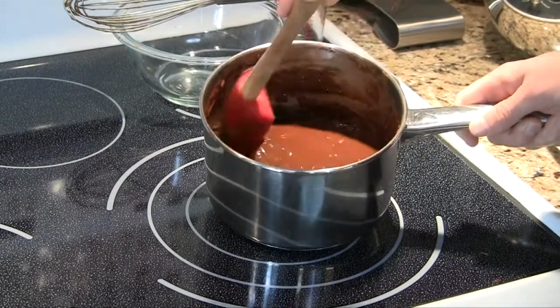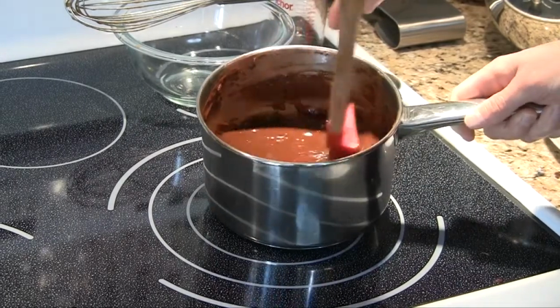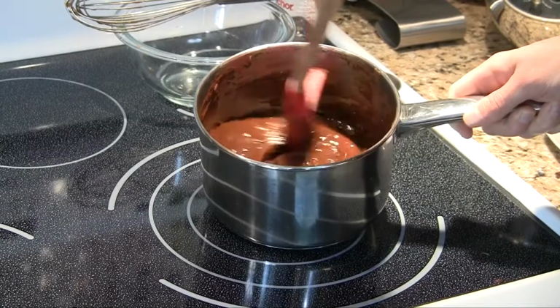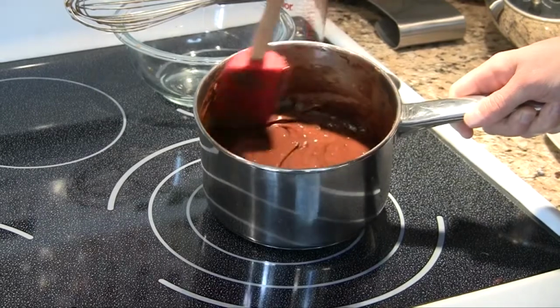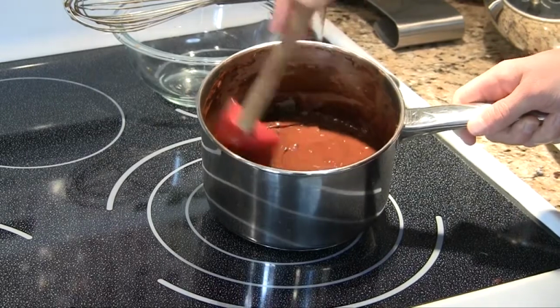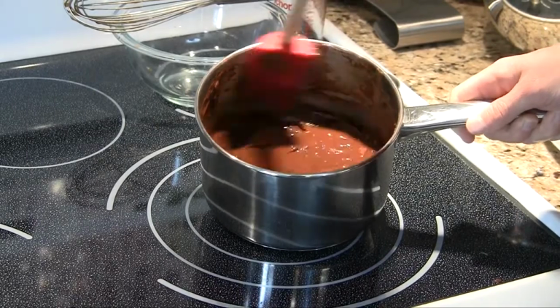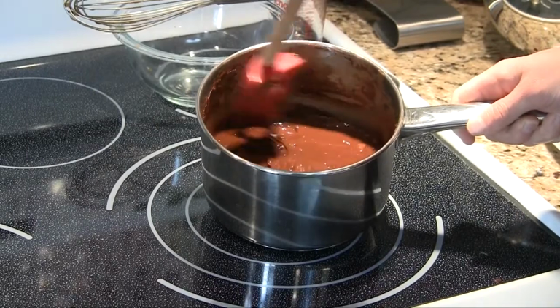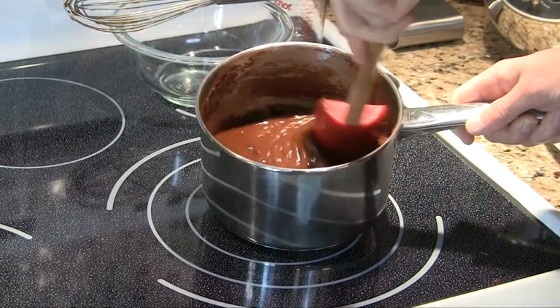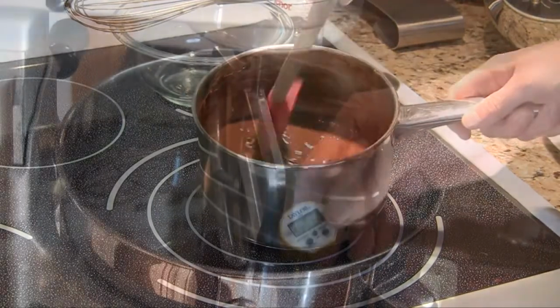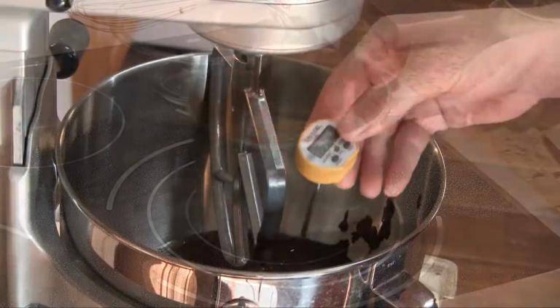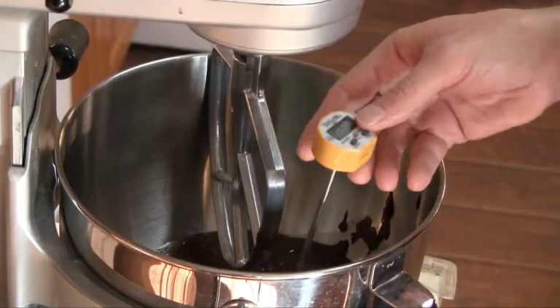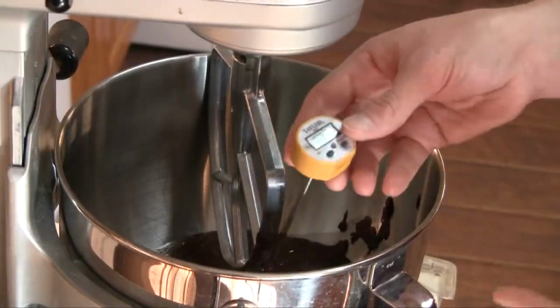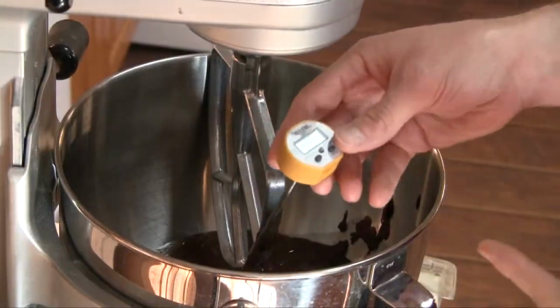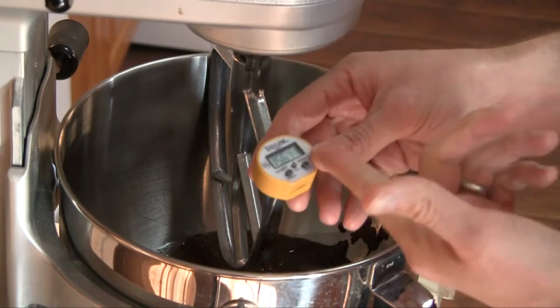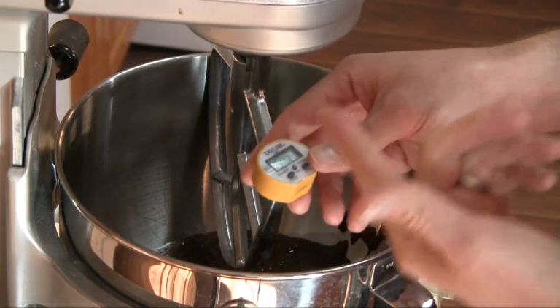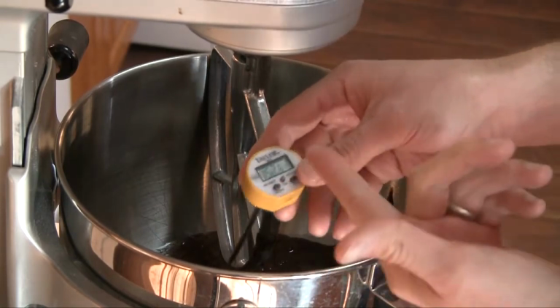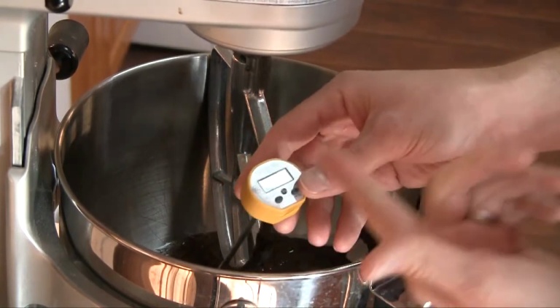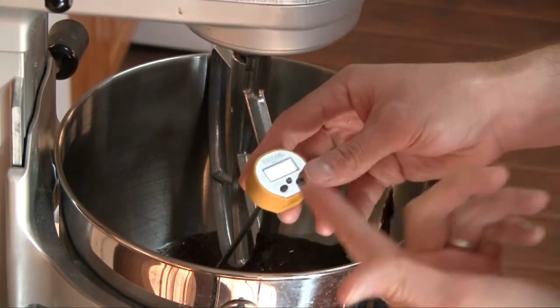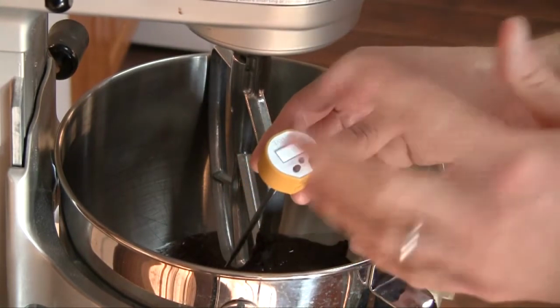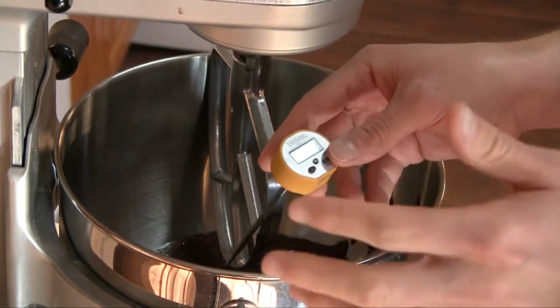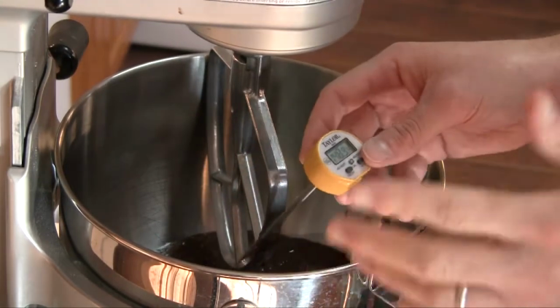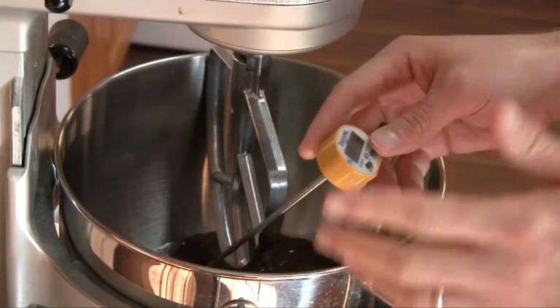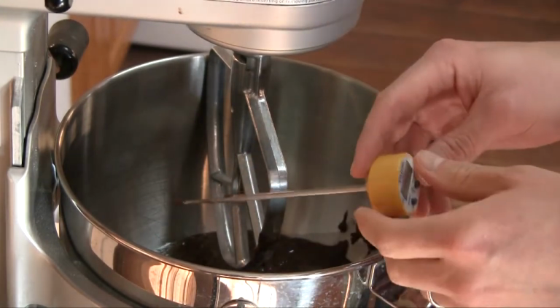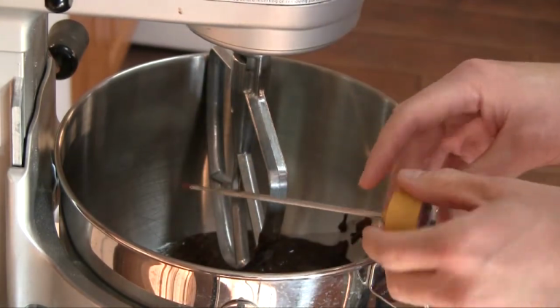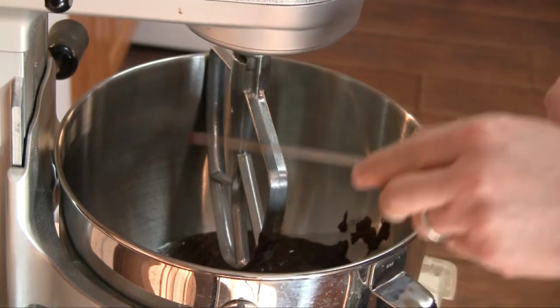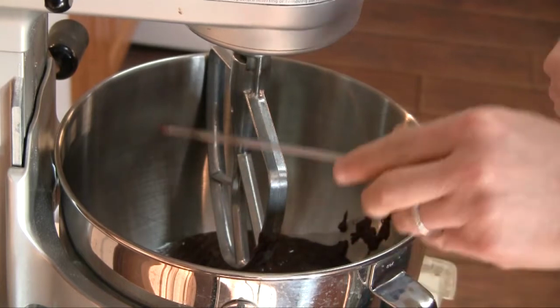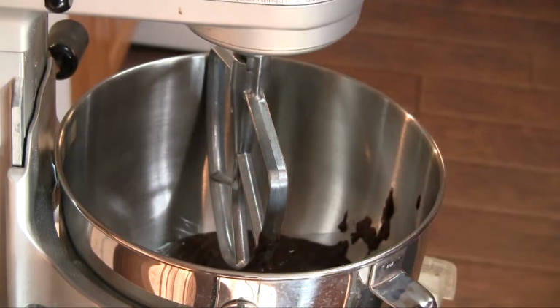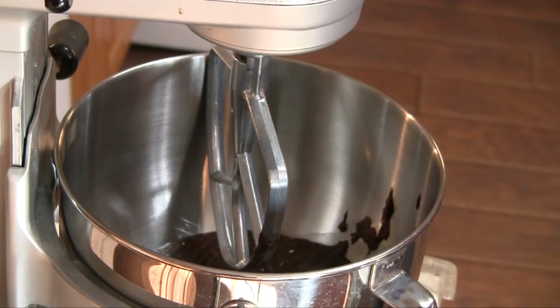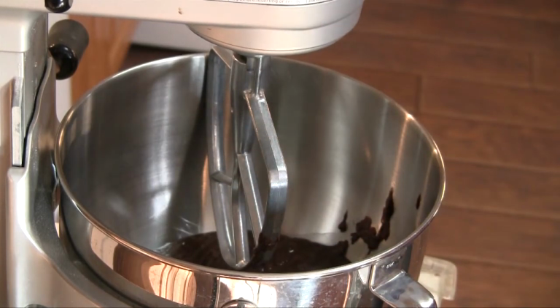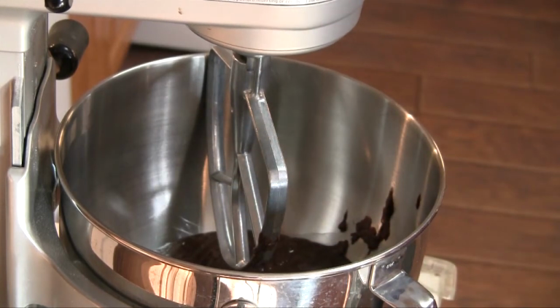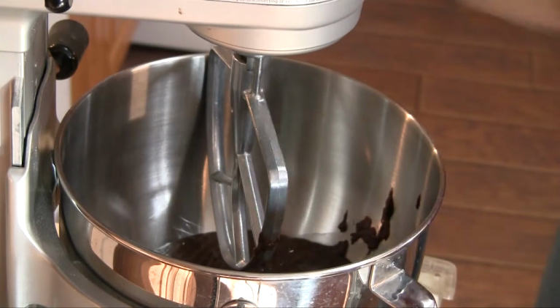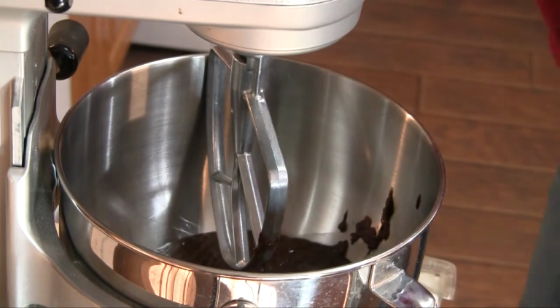Because frankly, scrambled eggs and cookies just don't go together. So it's been about 10 minutes and I'm sitting at about 150 to 155 degrees. That's good because eggs won't curdle at that temperature, so we can add the eggs.